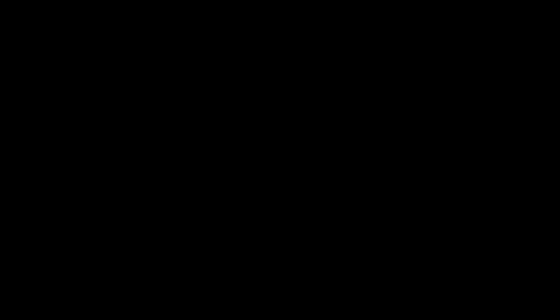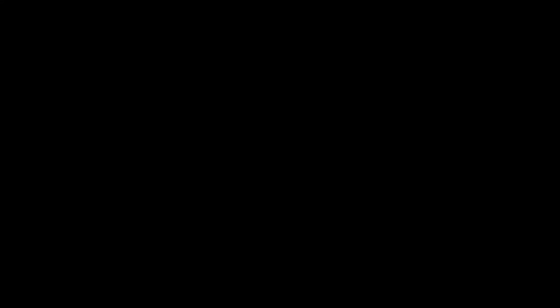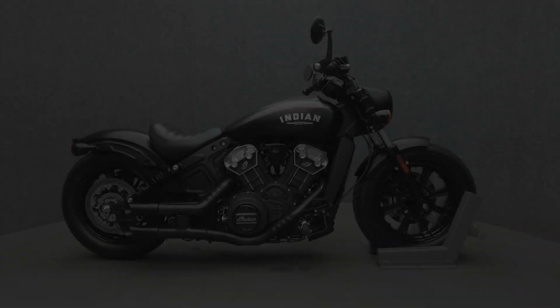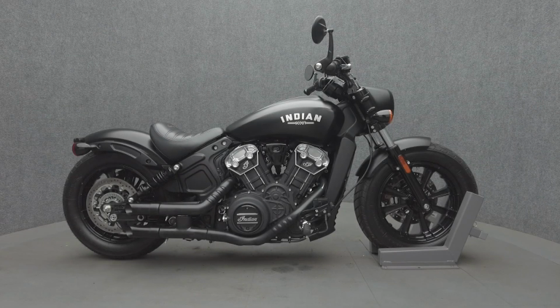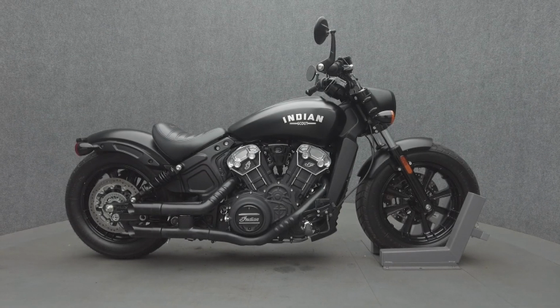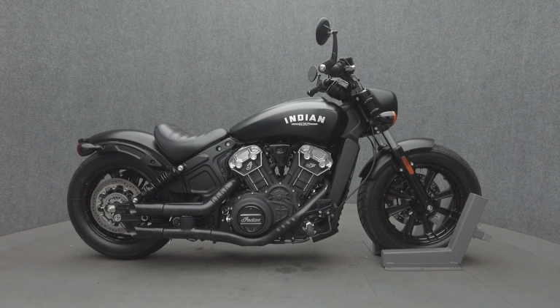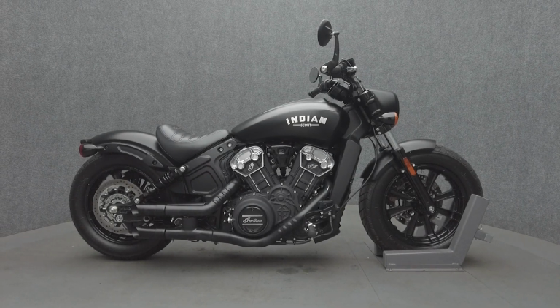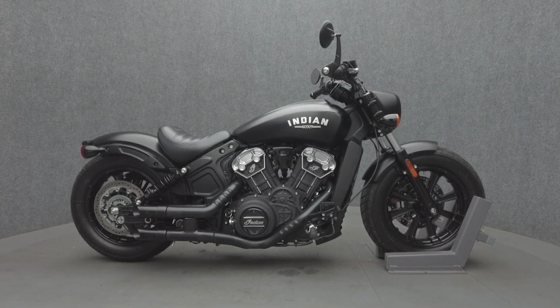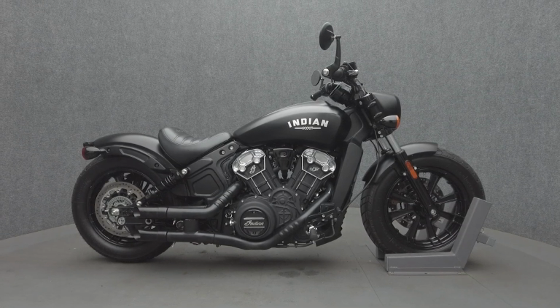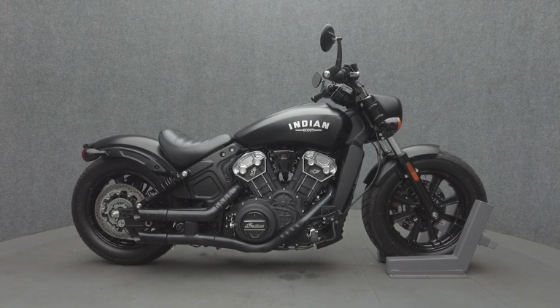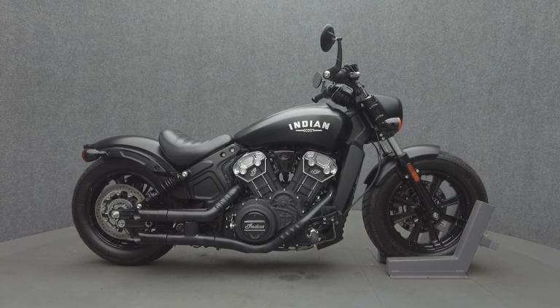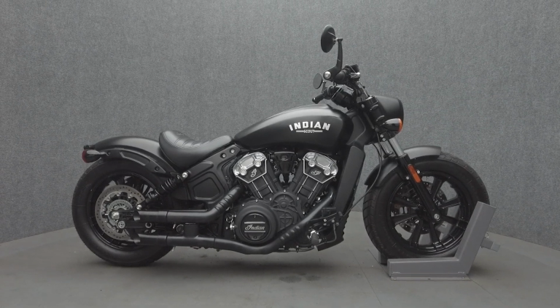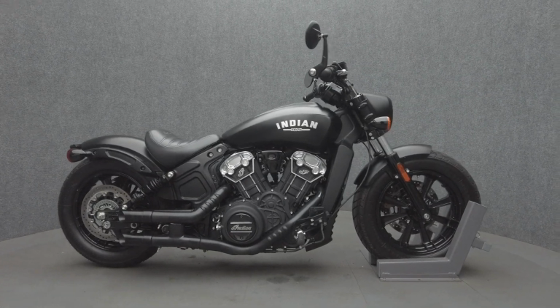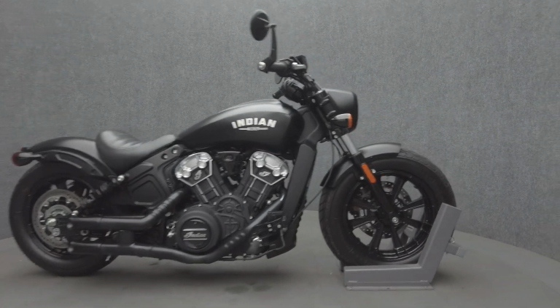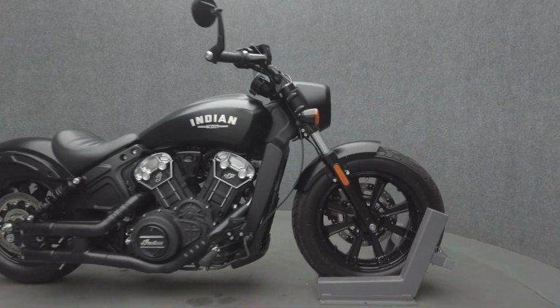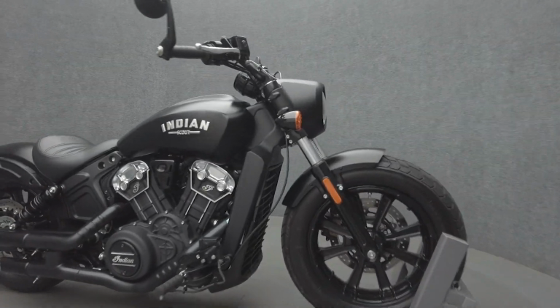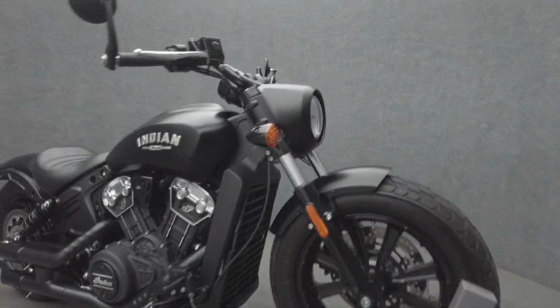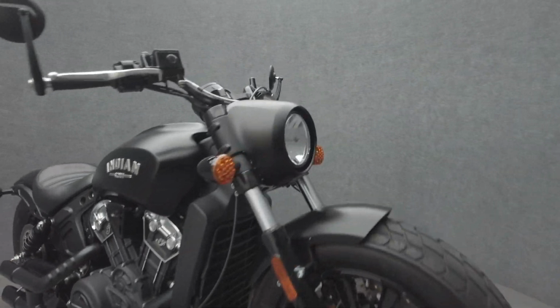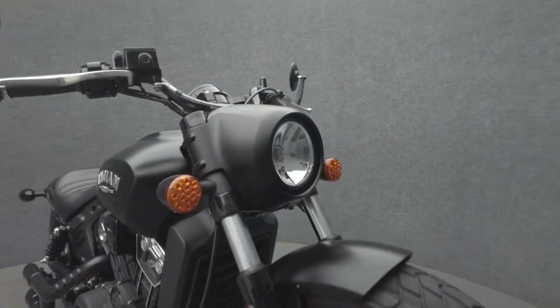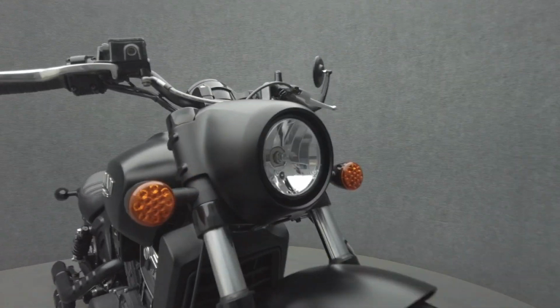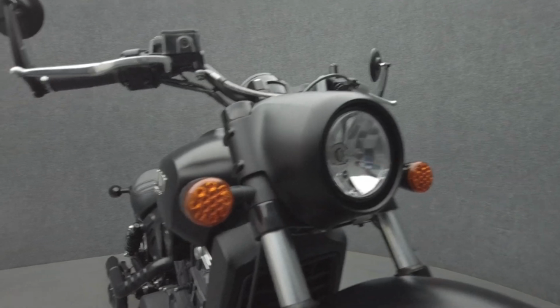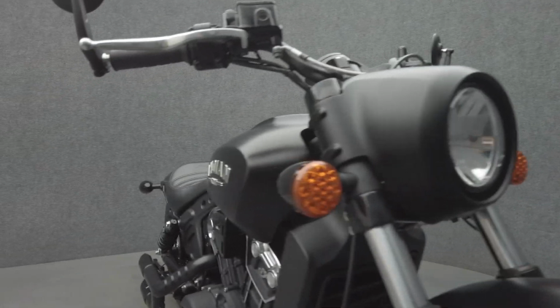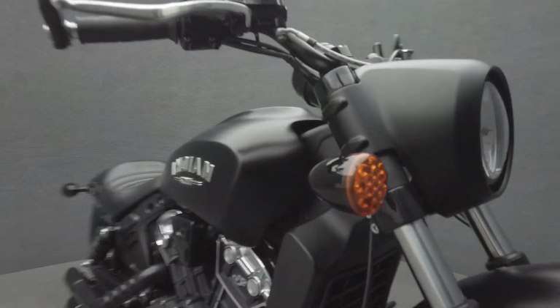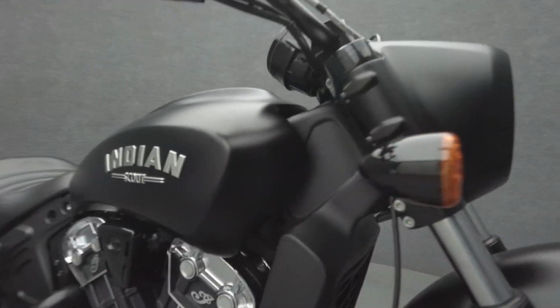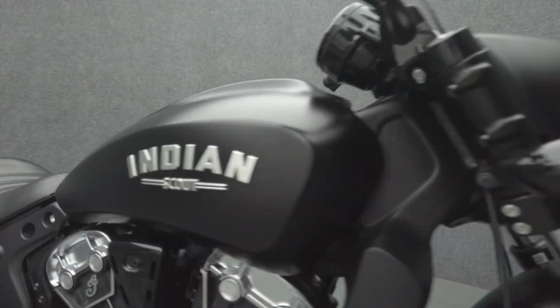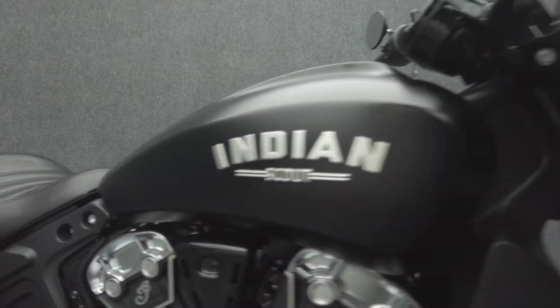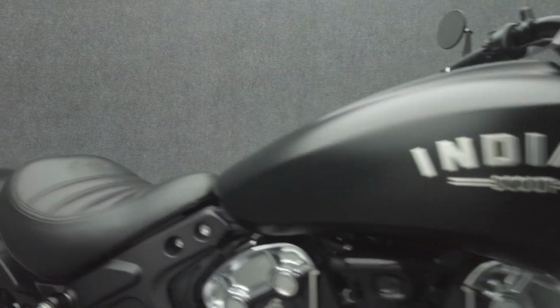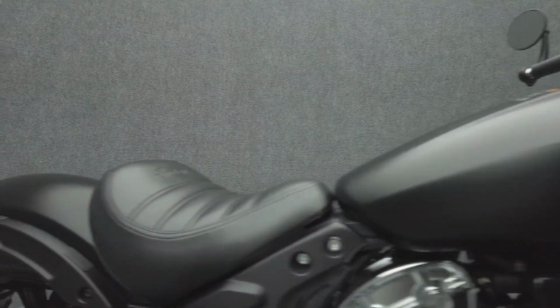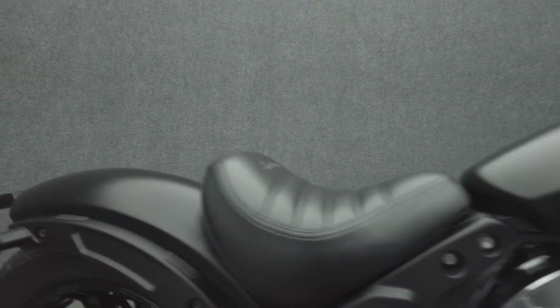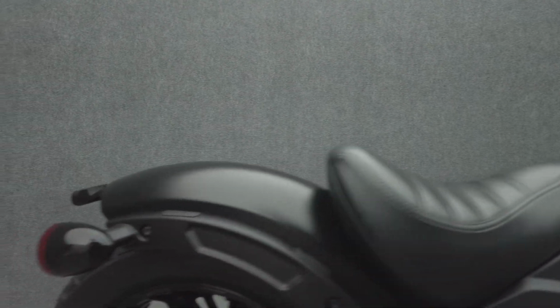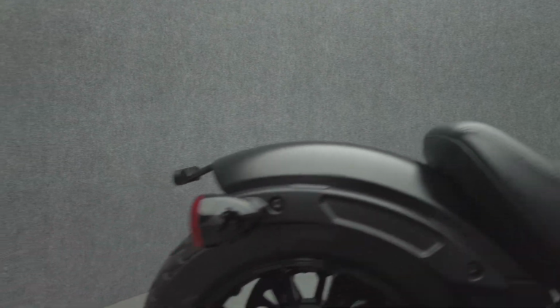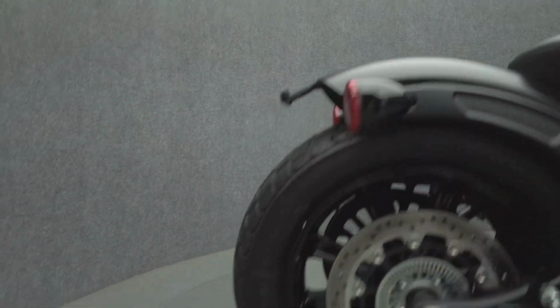Hey everyone, this is Keegan from National Power Sports. This 2021 Indian Scout Bobber with 1,012 miles passes New Hampshire State Inspection and runs well. It comes equipped with ABS and has been upgraded with an aftermarket sub-muffler.